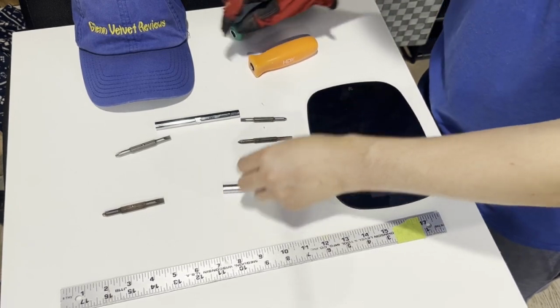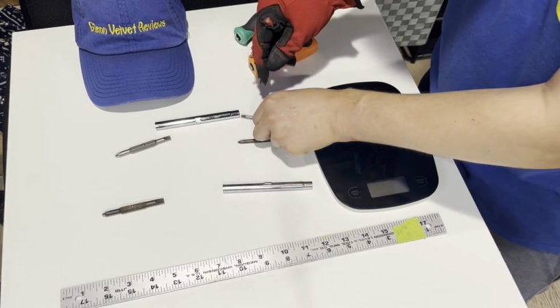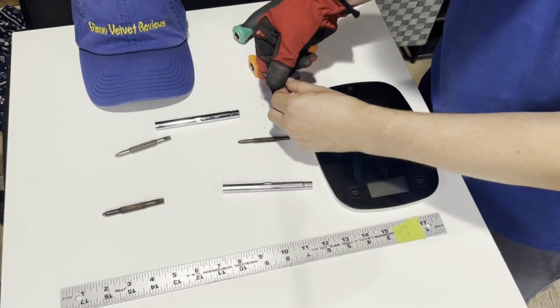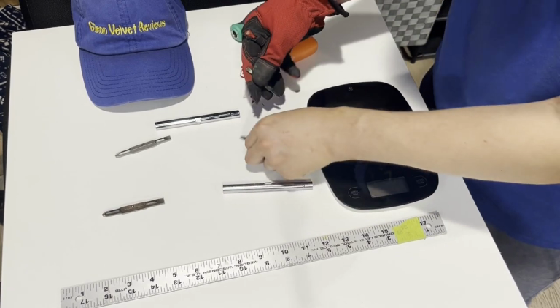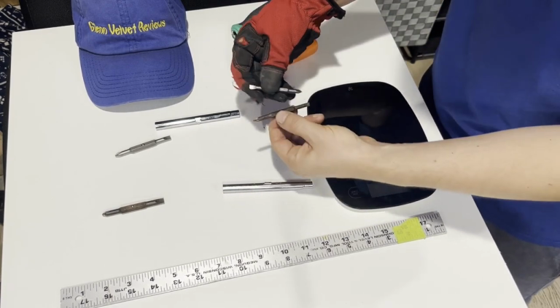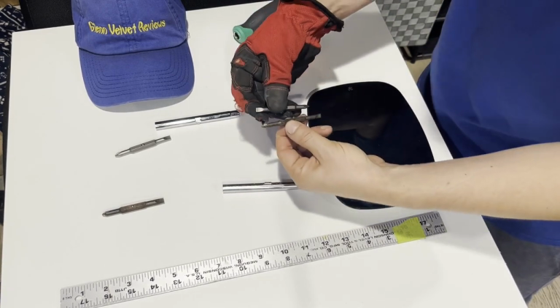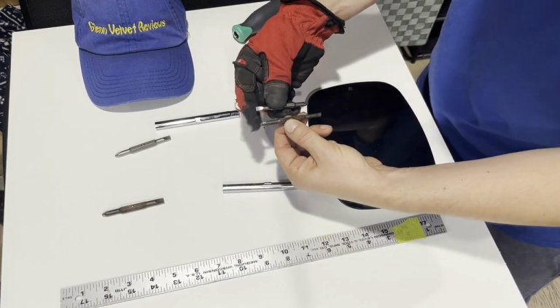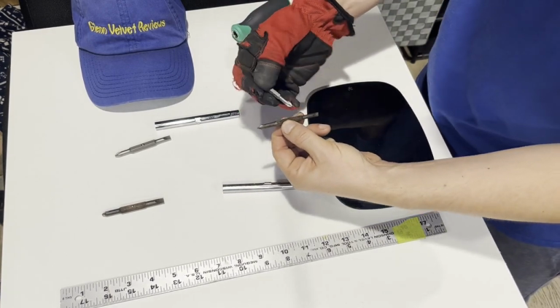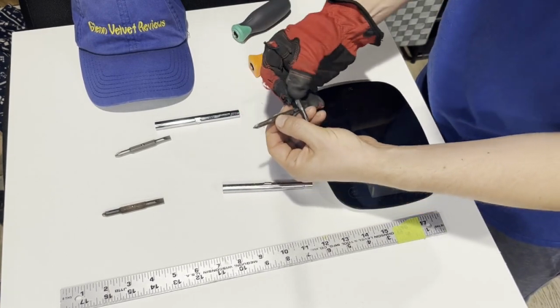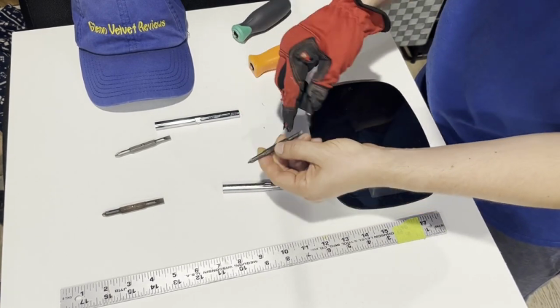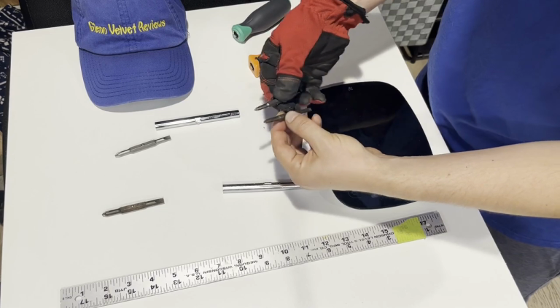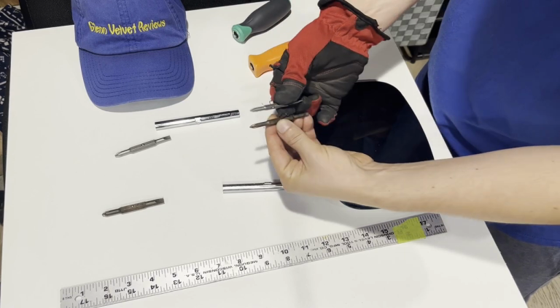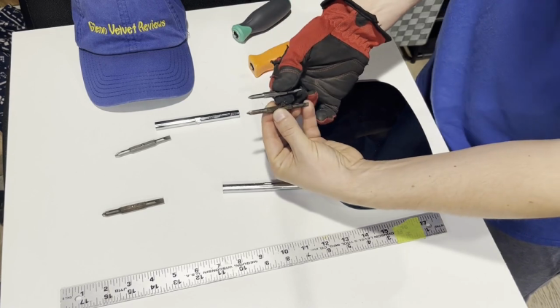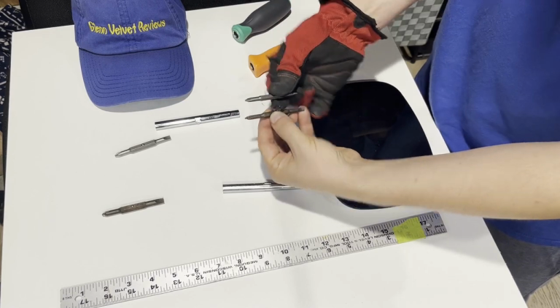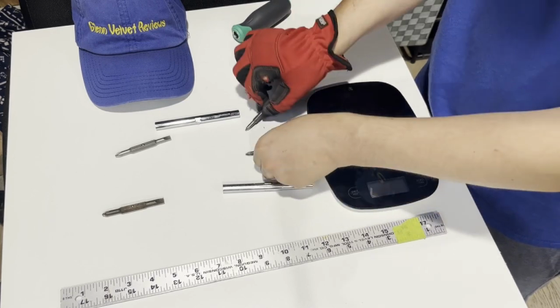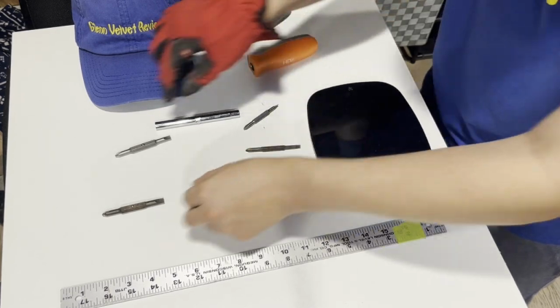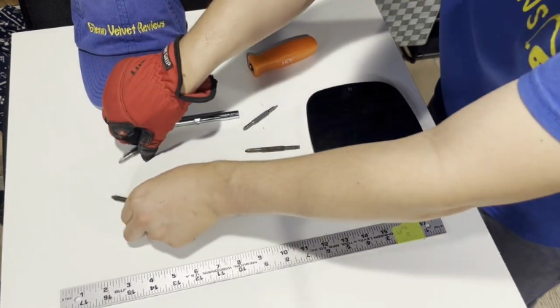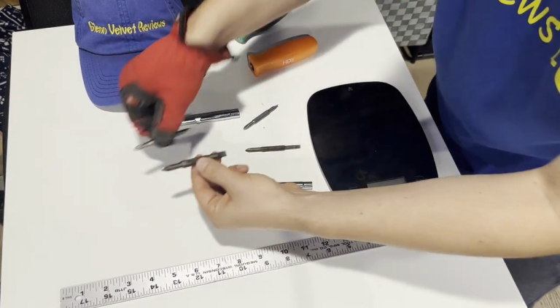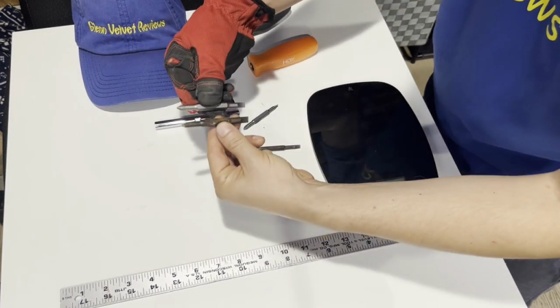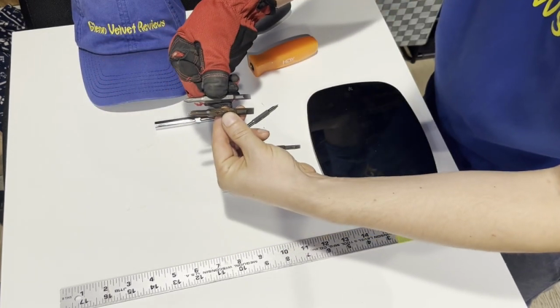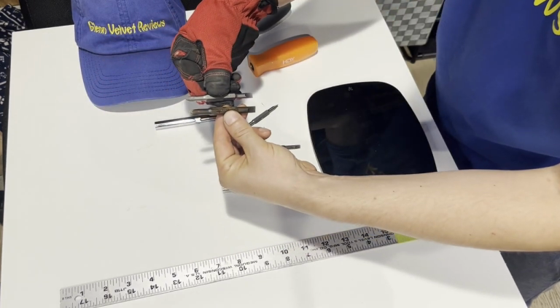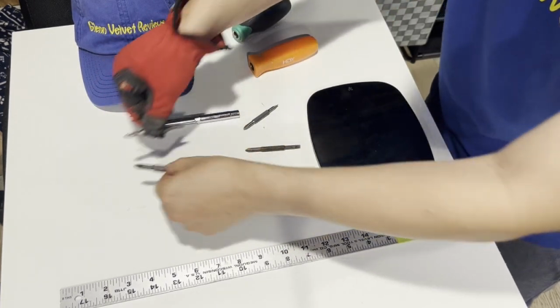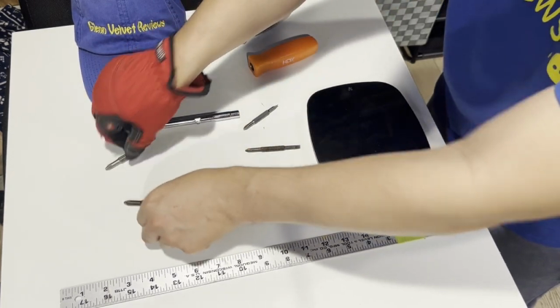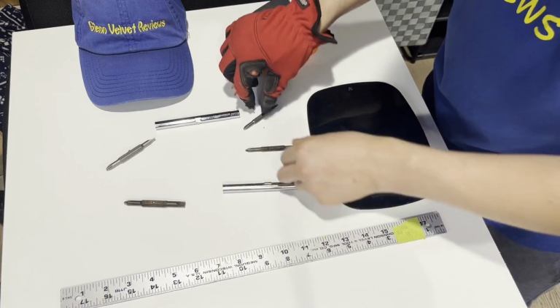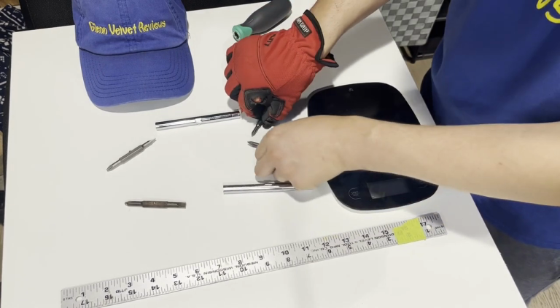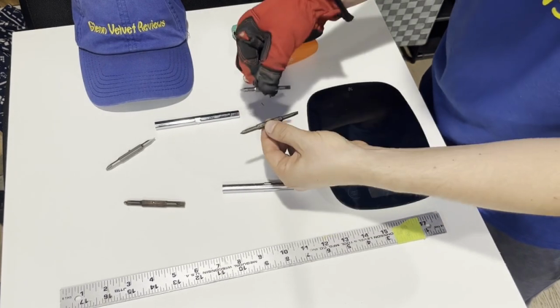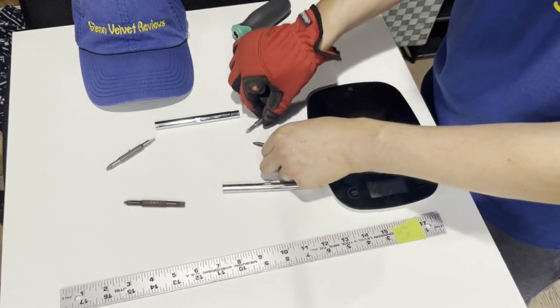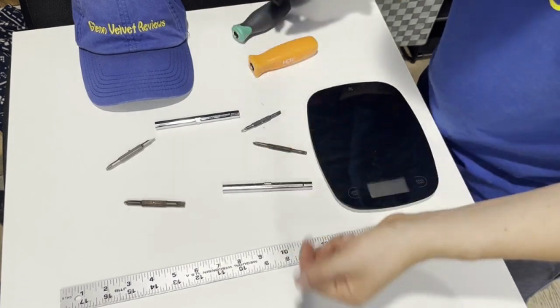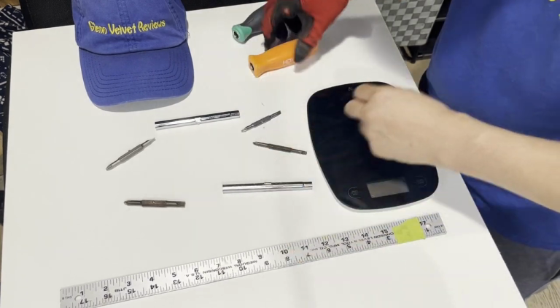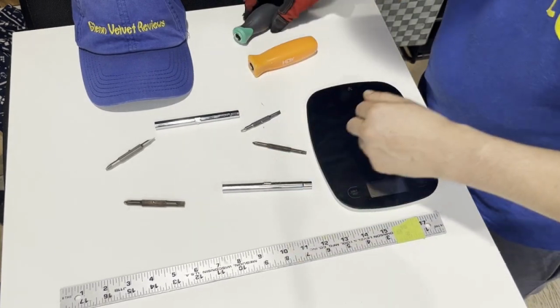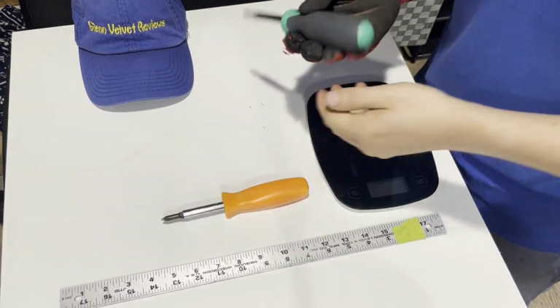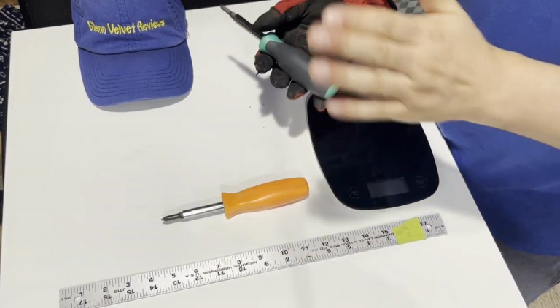The HDX is a tiny bit longer, as you can see. But with the other comparison, they're actually the same exact size — the only one that's longer is that one.